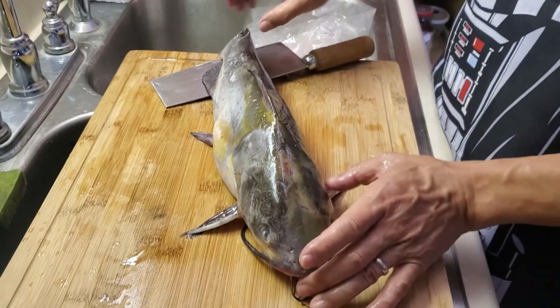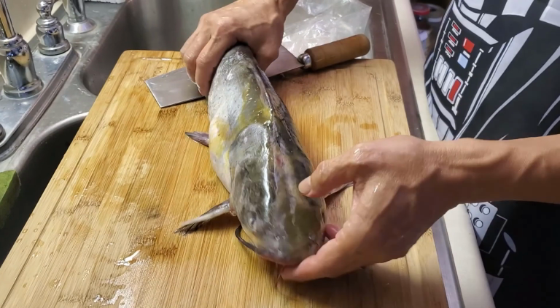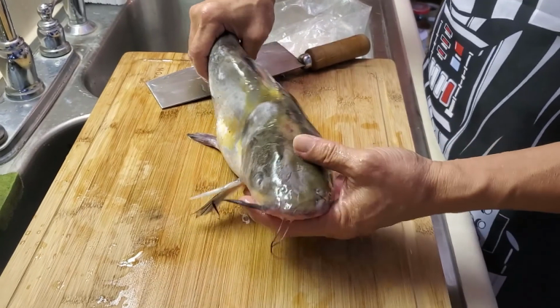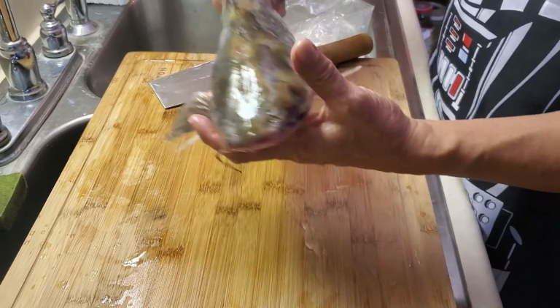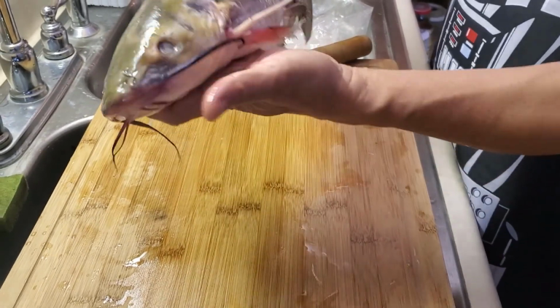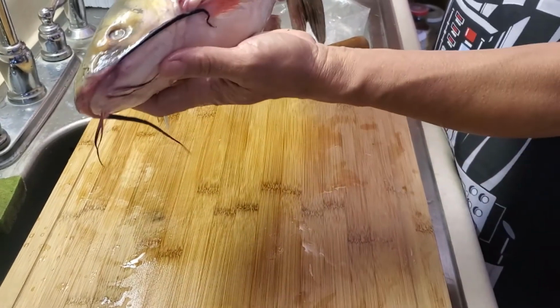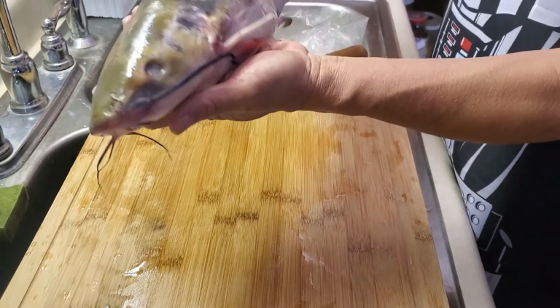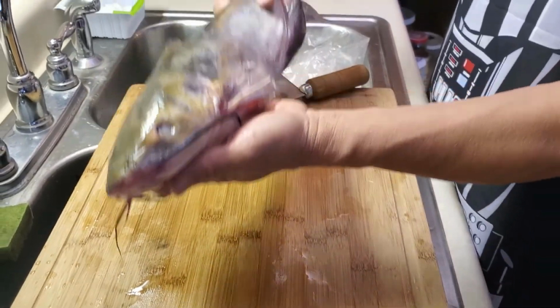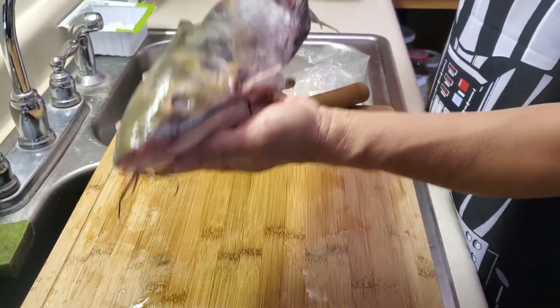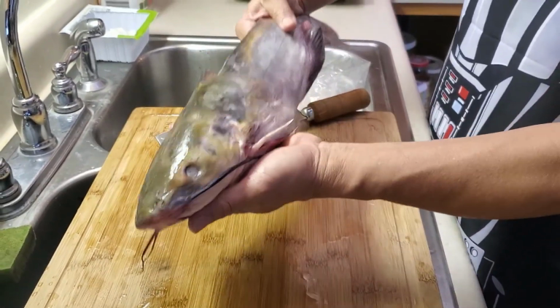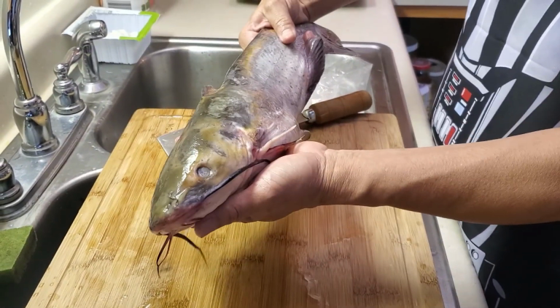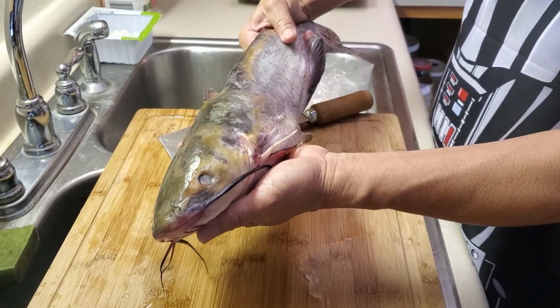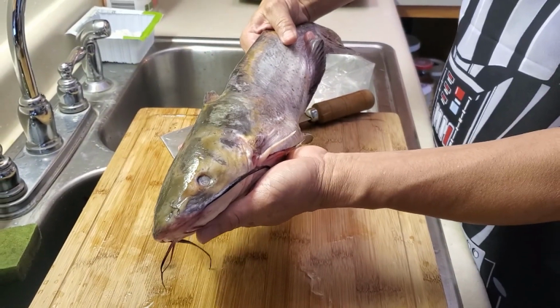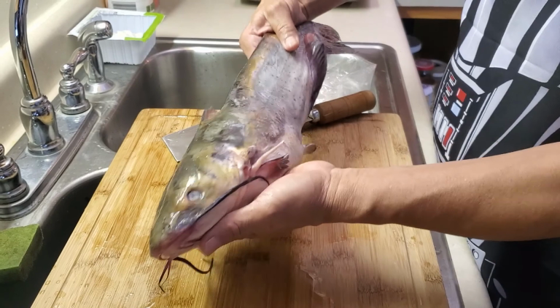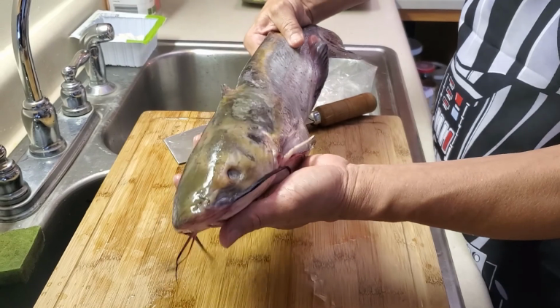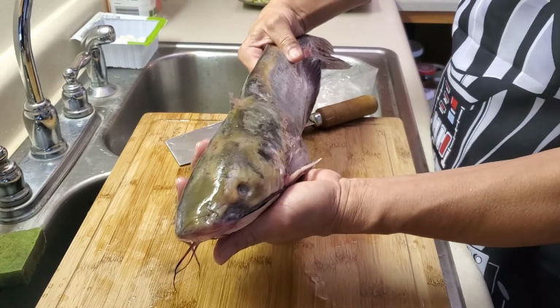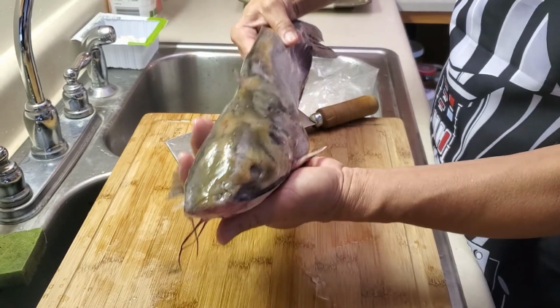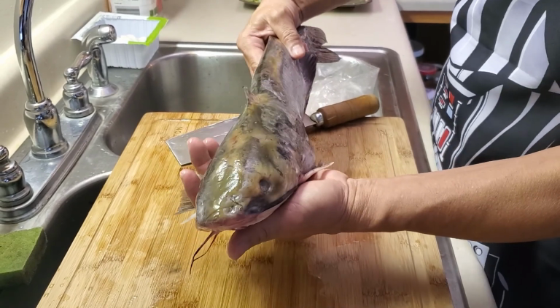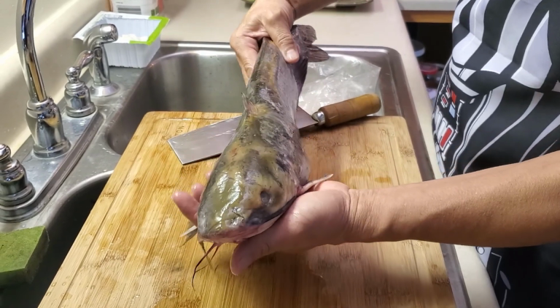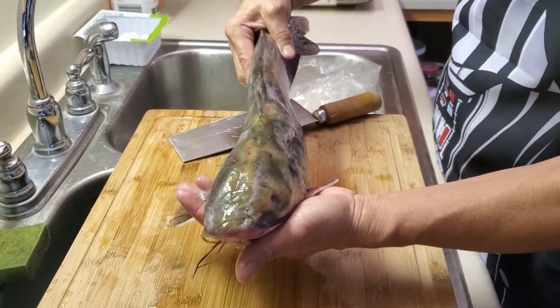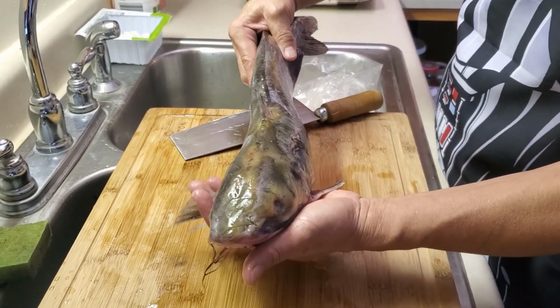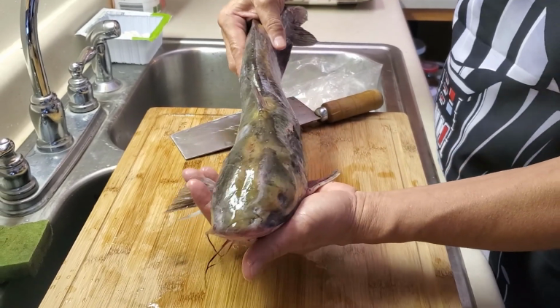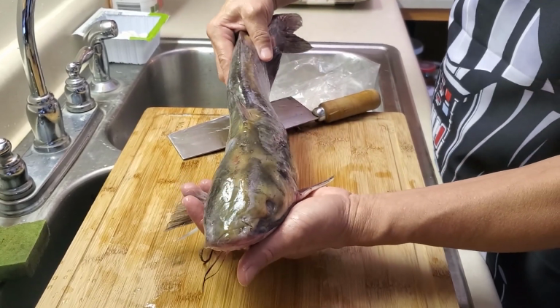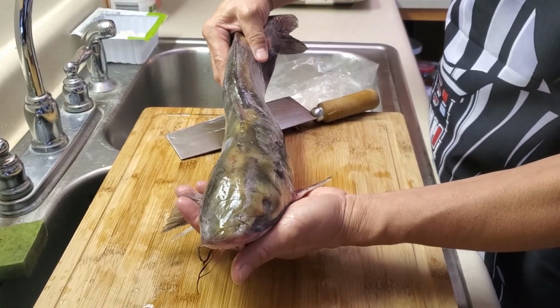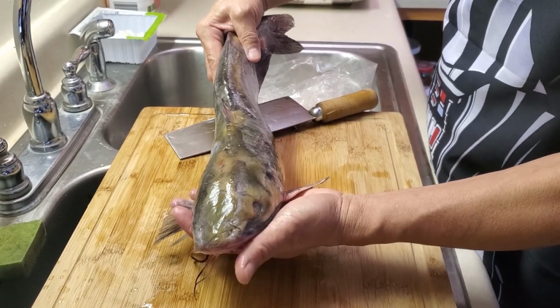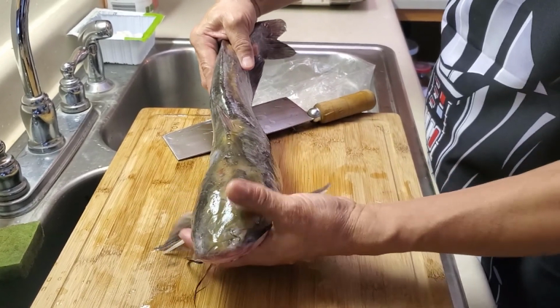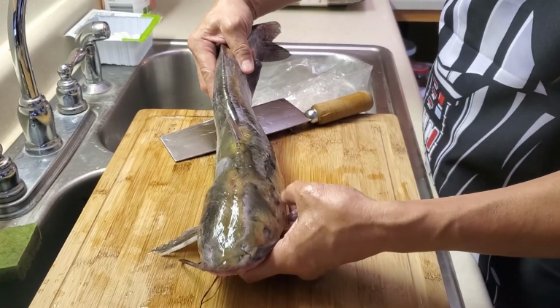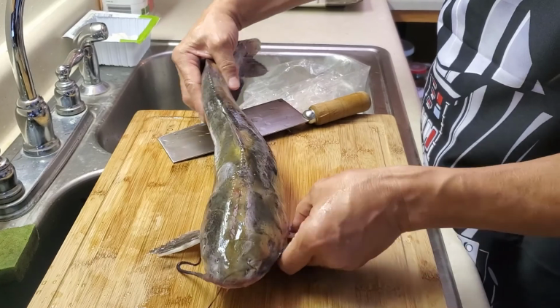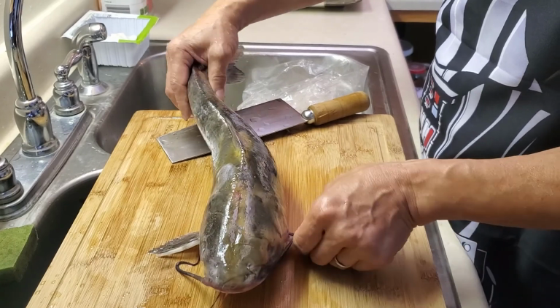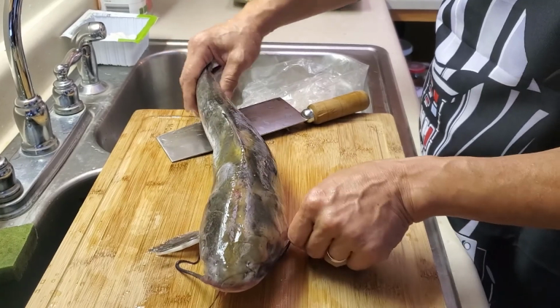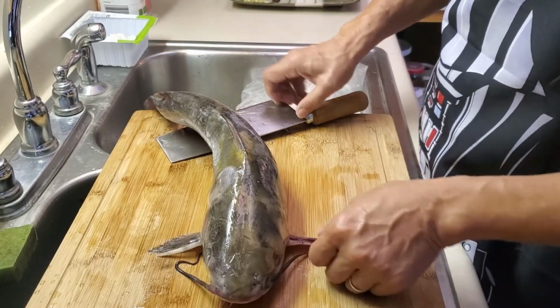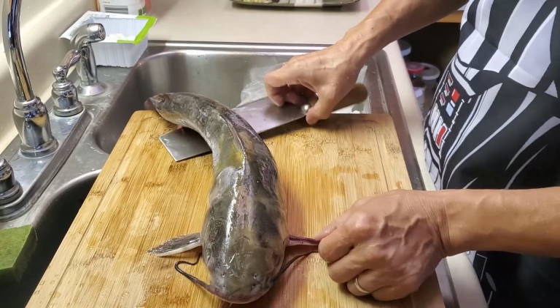Today we have a whole catfish and we want to make catfish in black bean sauce. It's another staple Taiwan style dish.